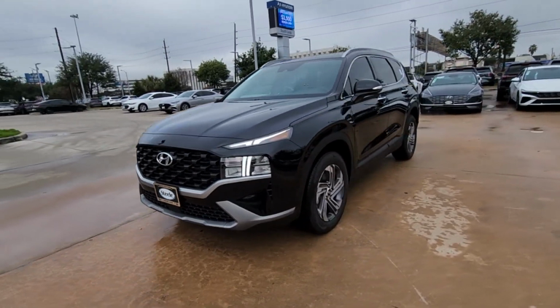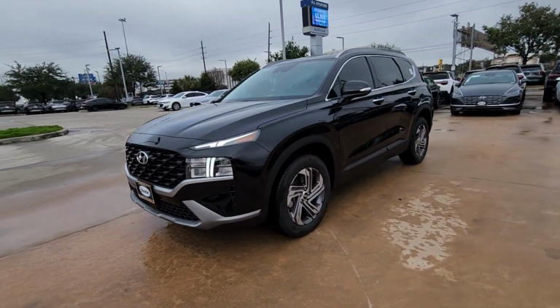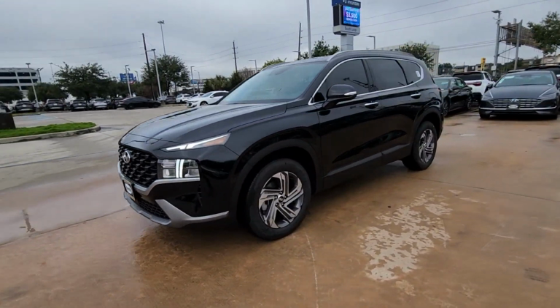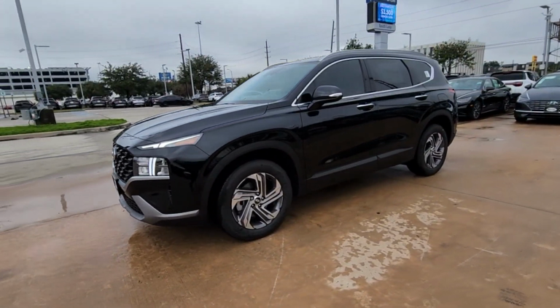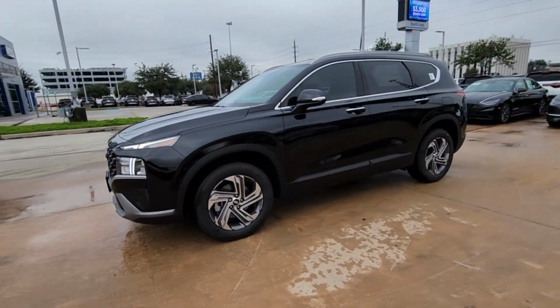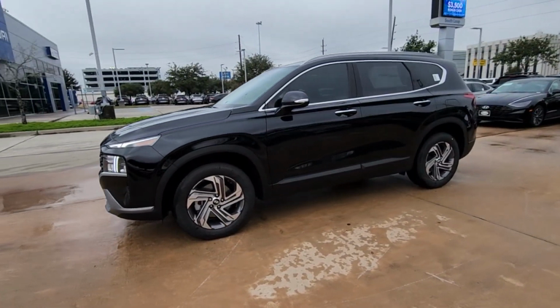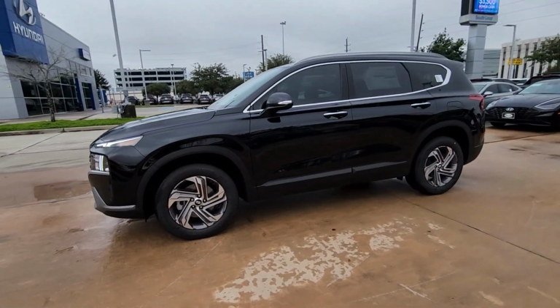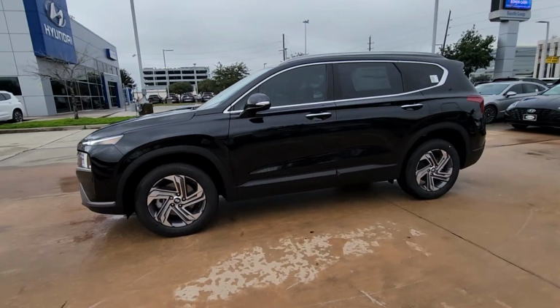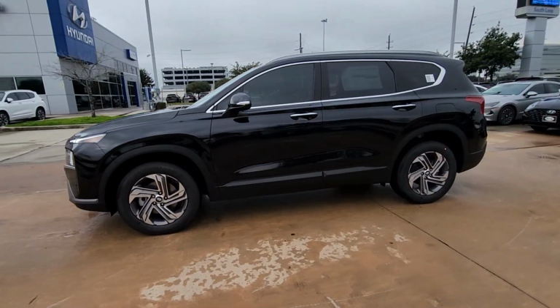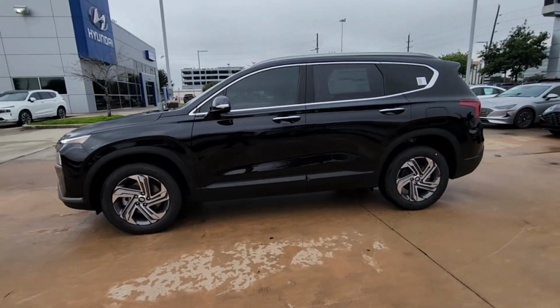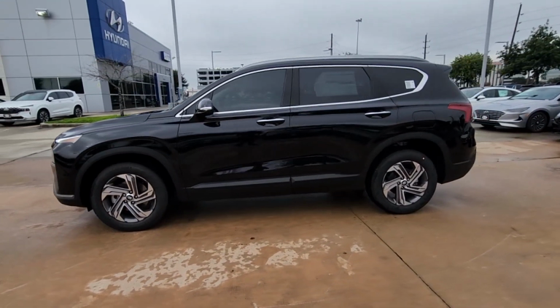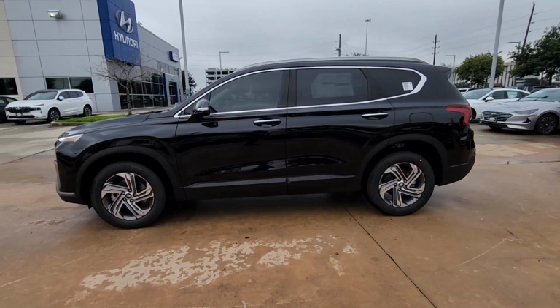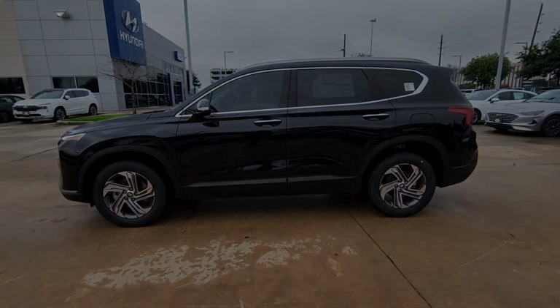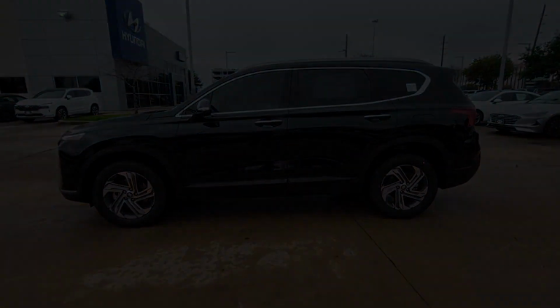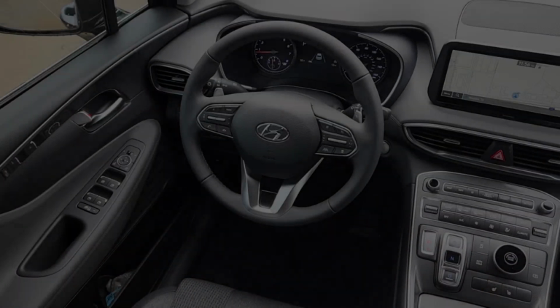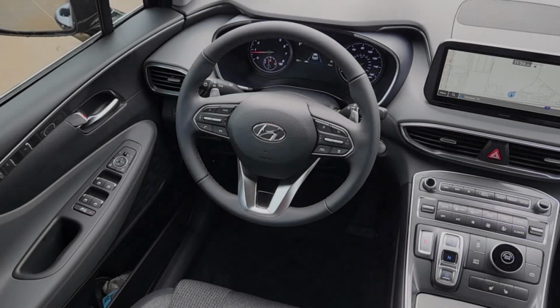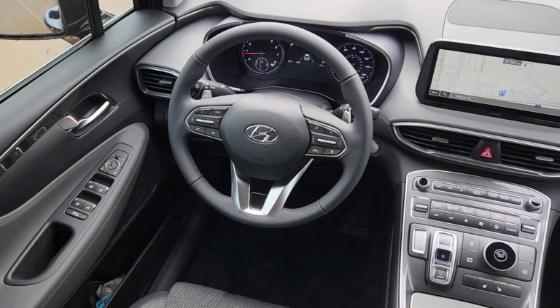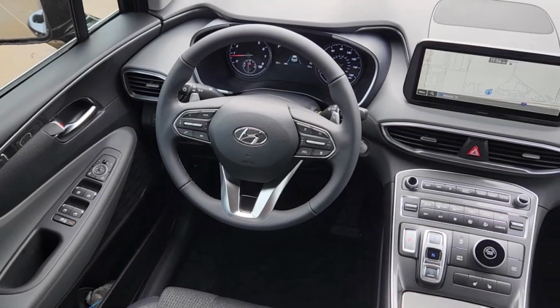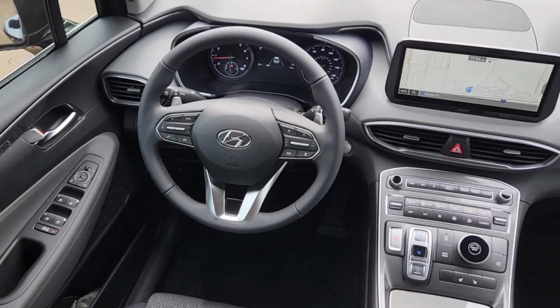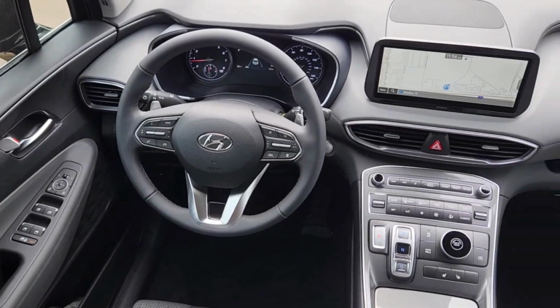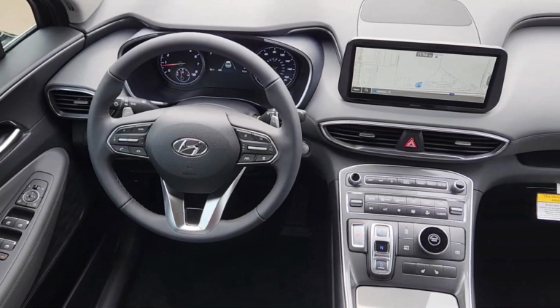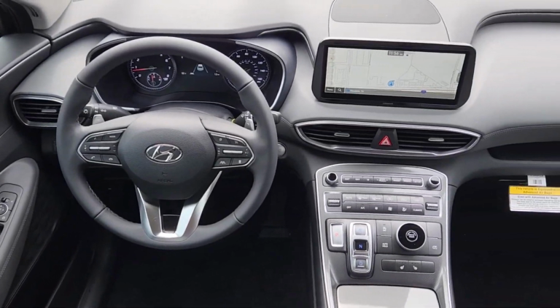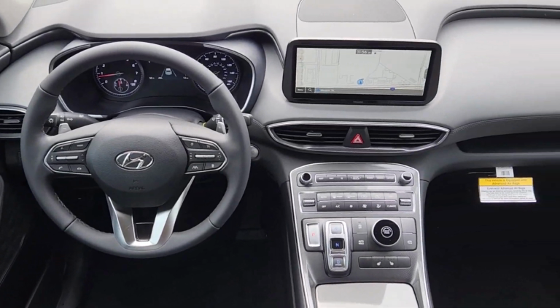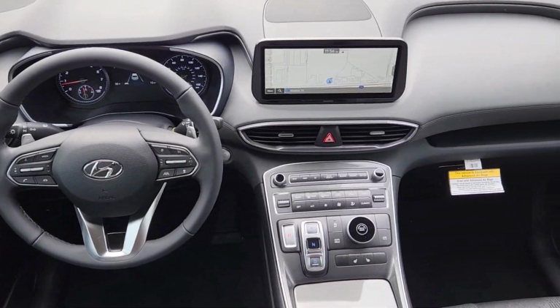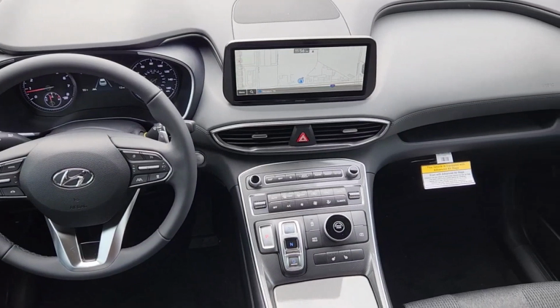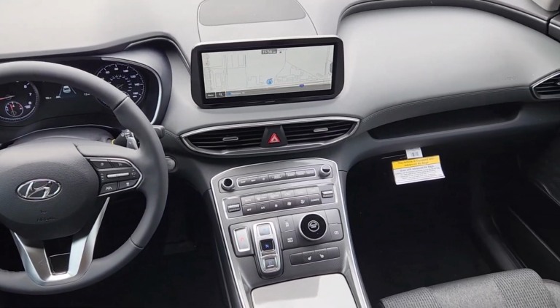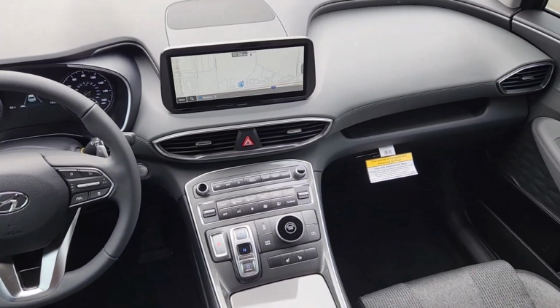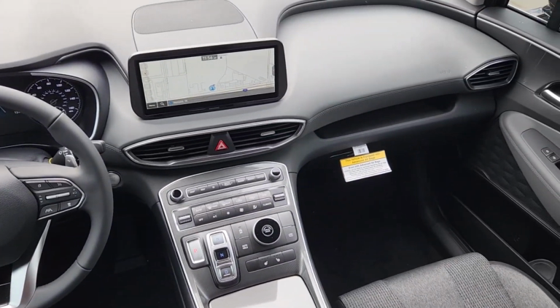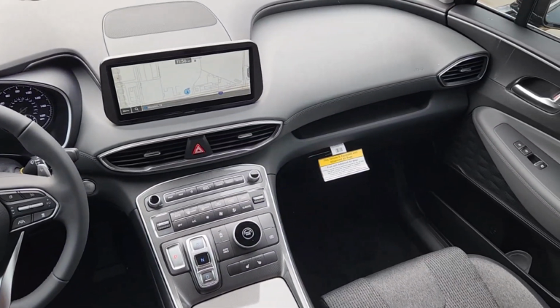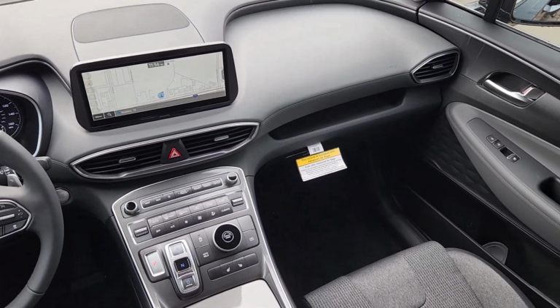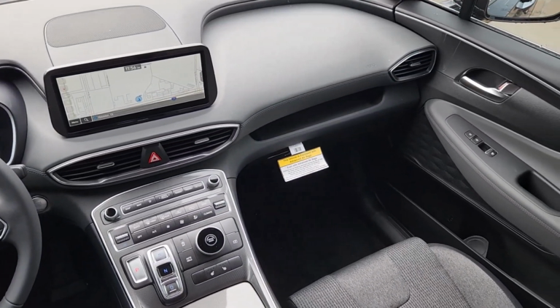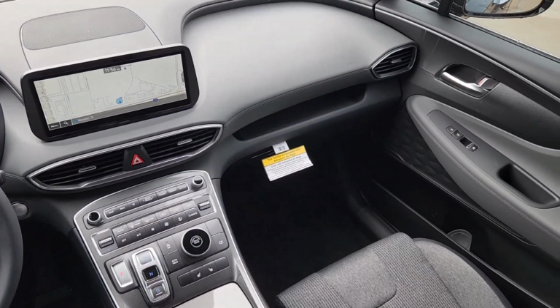Pre-collision system, navigation system, four-cylinder engine, lane-keeping assist, heated mirrors, eight-cylinder engine, blind spot monitor, alarm, dual-zone AC, heated front seat.